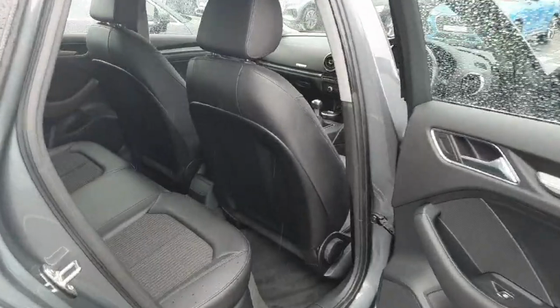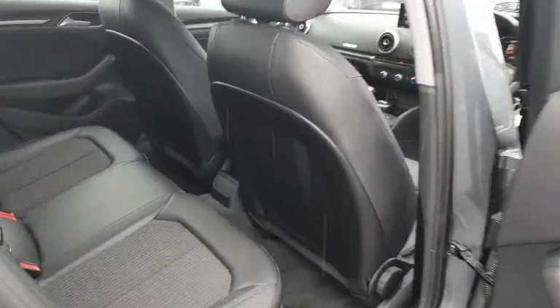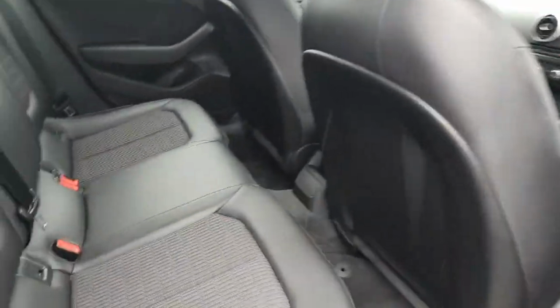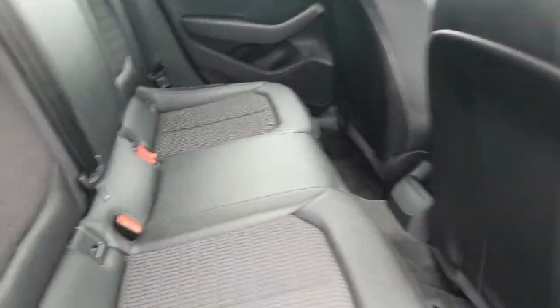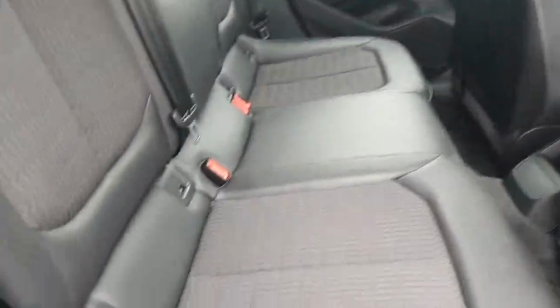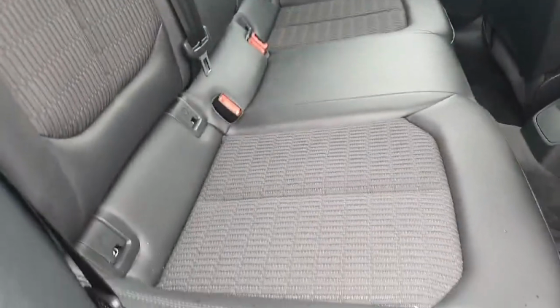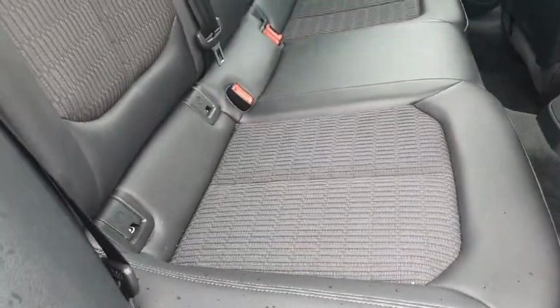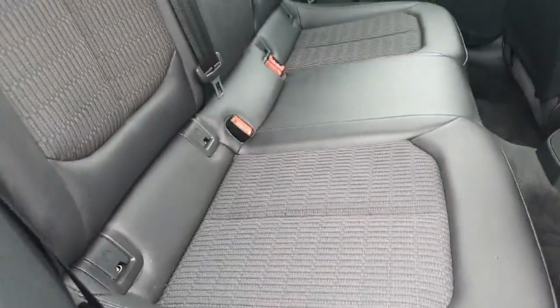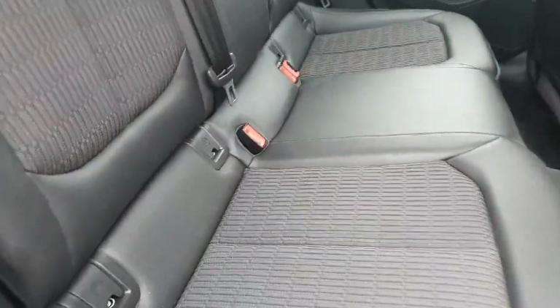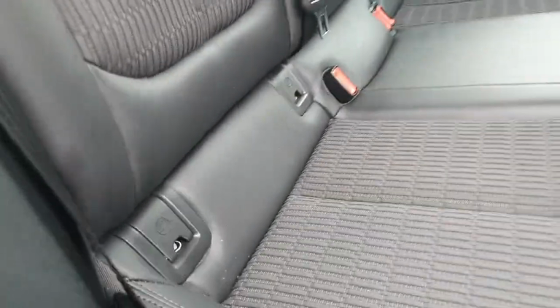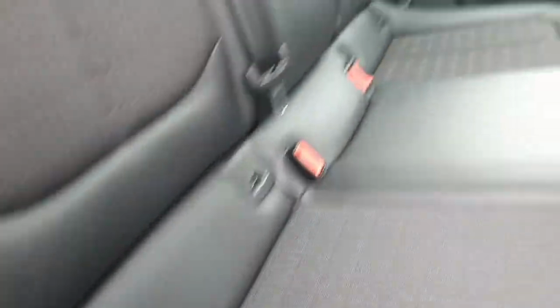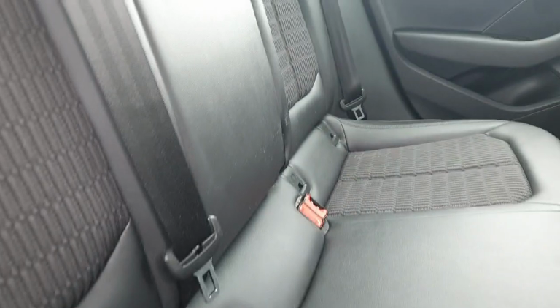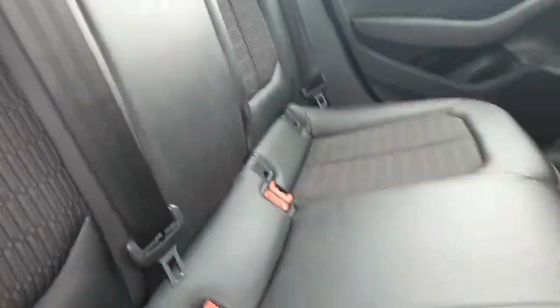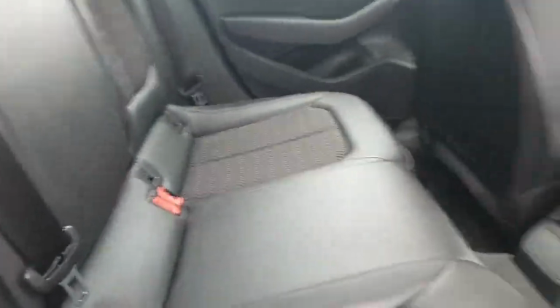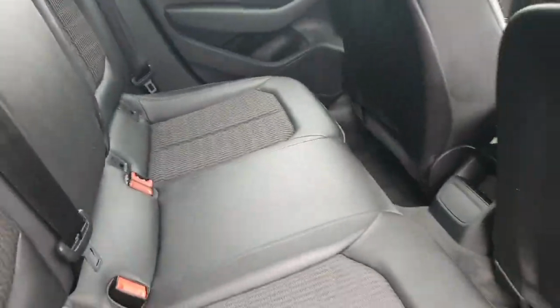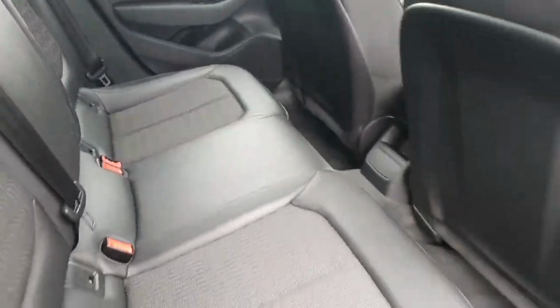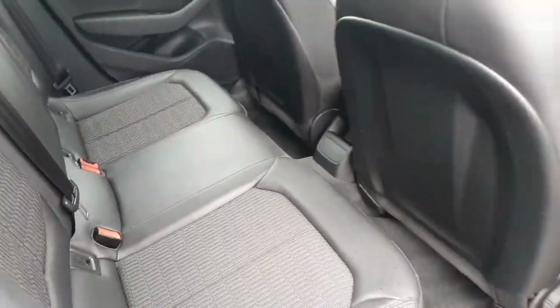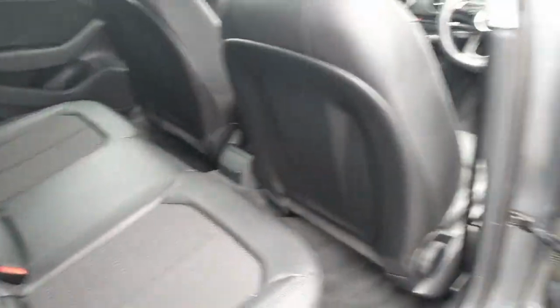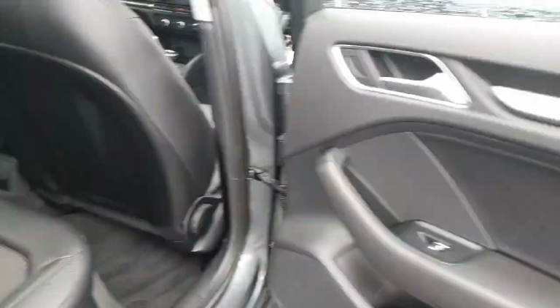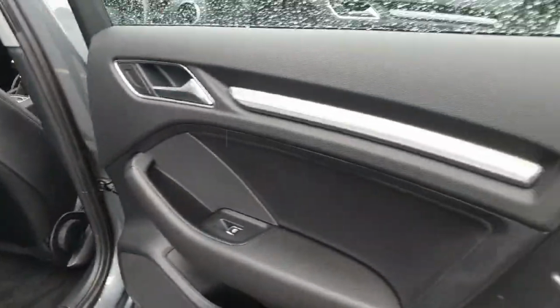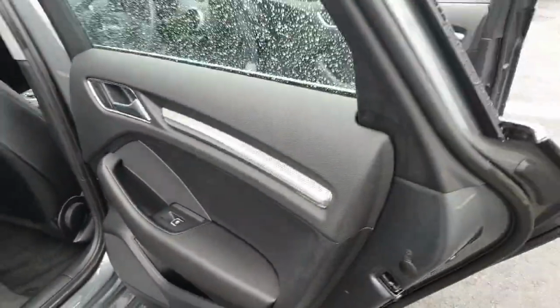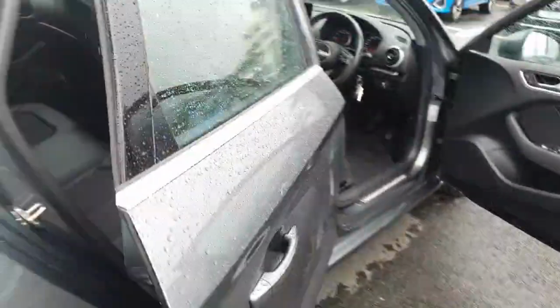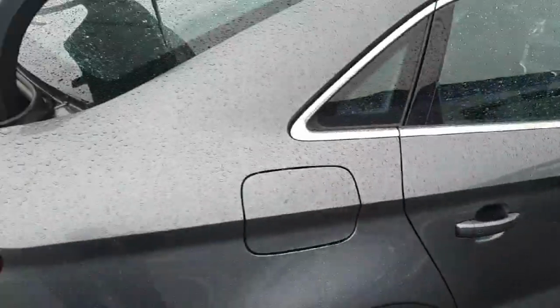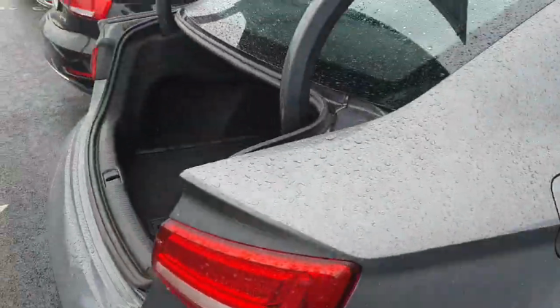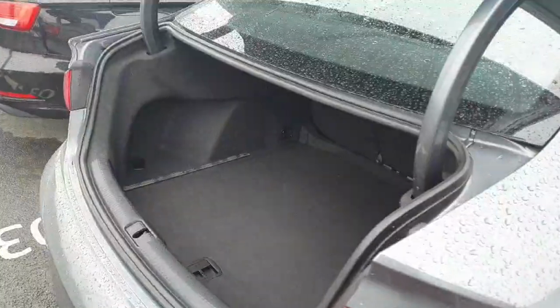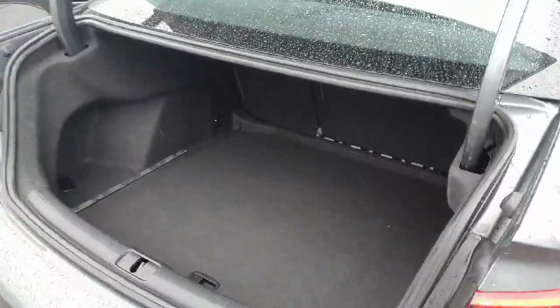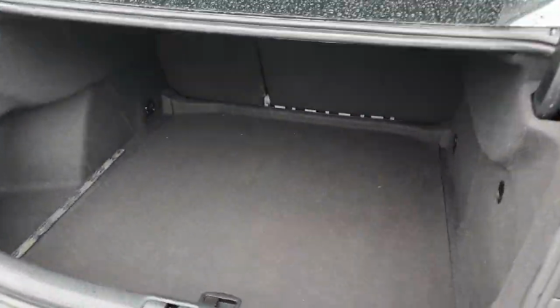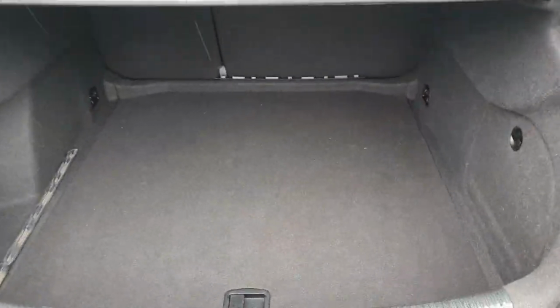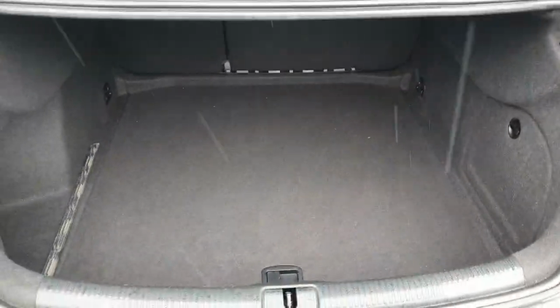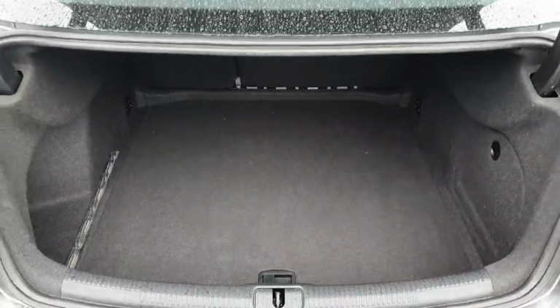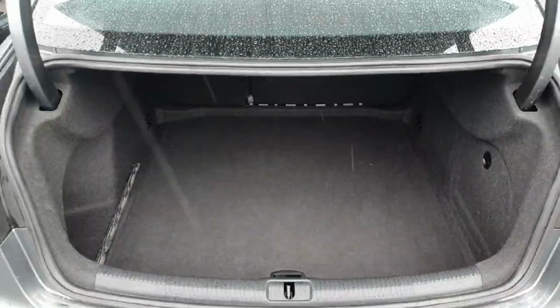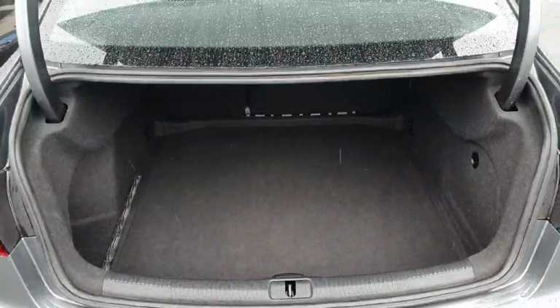Moving on to the interior of the car, it has your half leather, half cloth seating with Isofix points in the rear. There's plenty of legroom in the back, and also plenty of space in the boot of this A3 as it's a saloon.